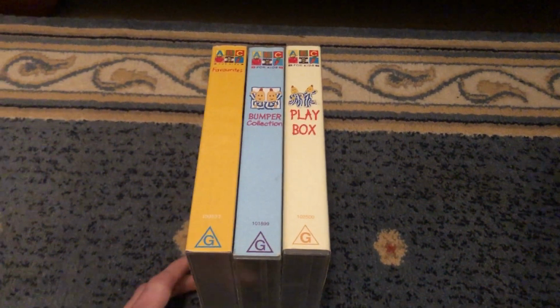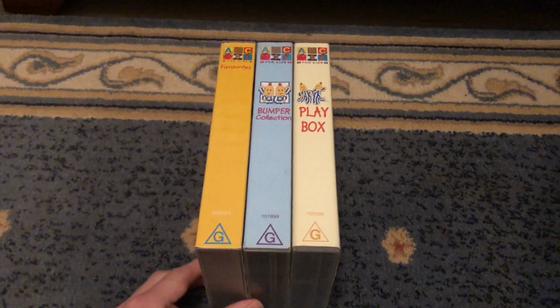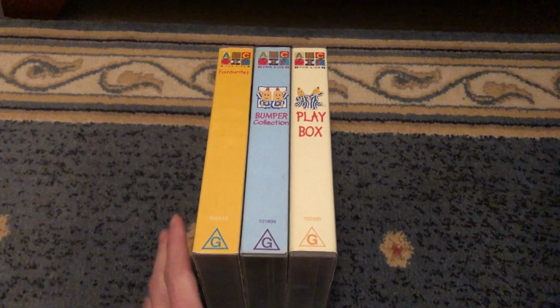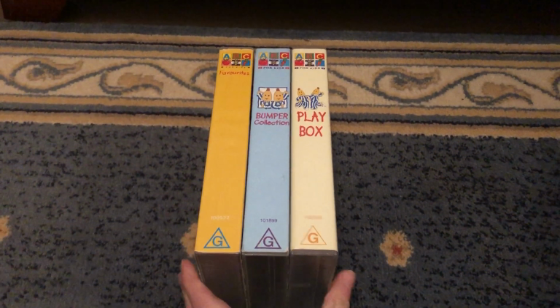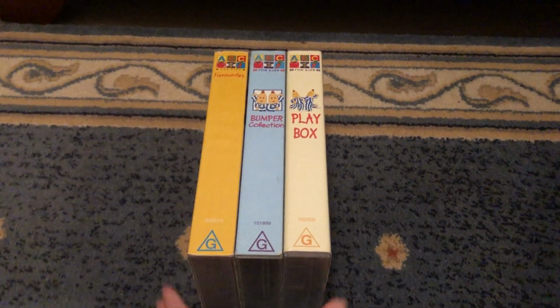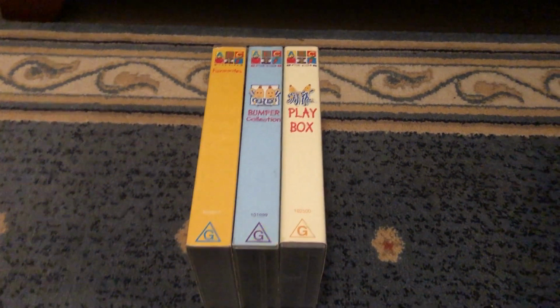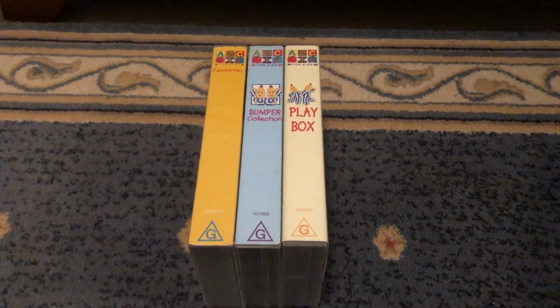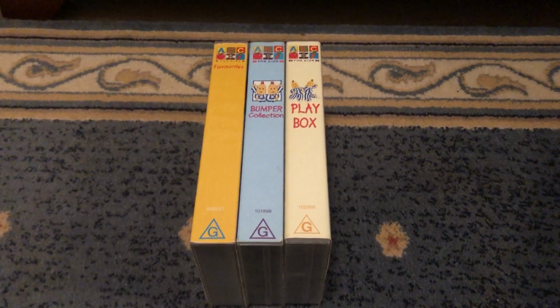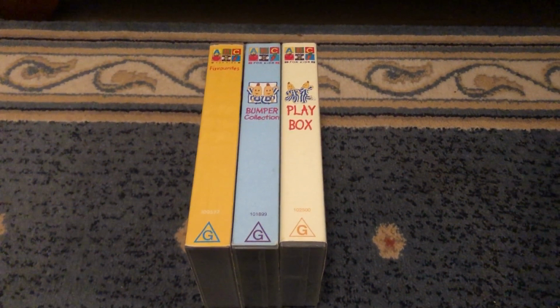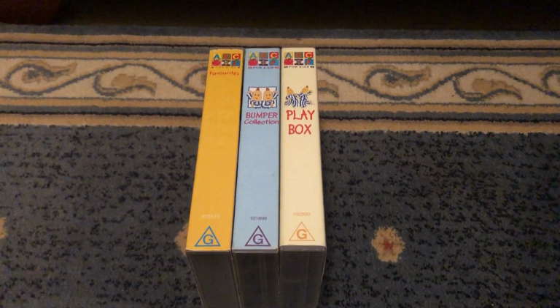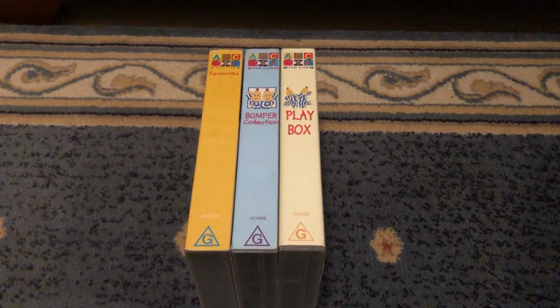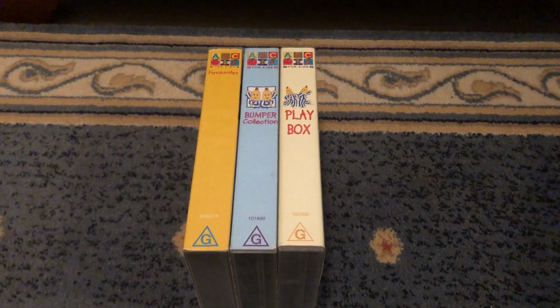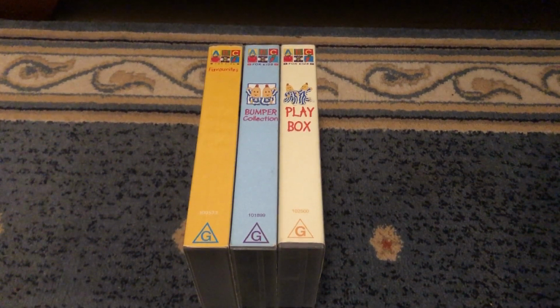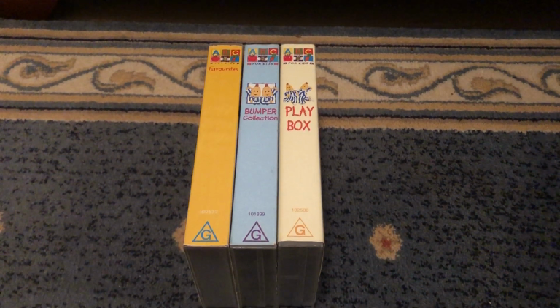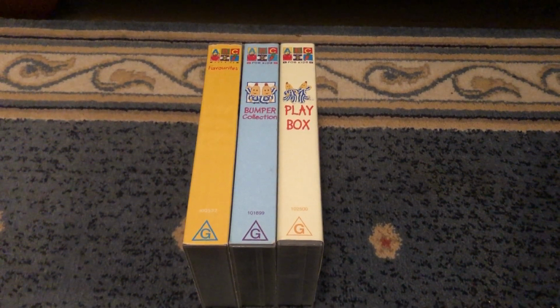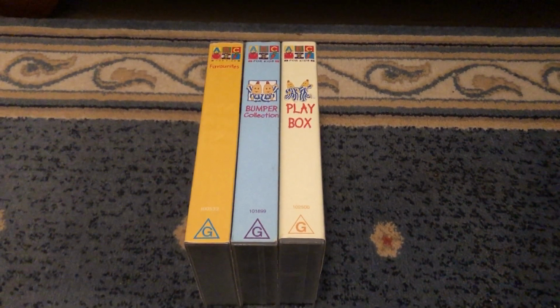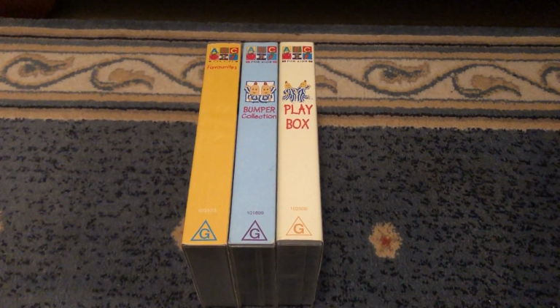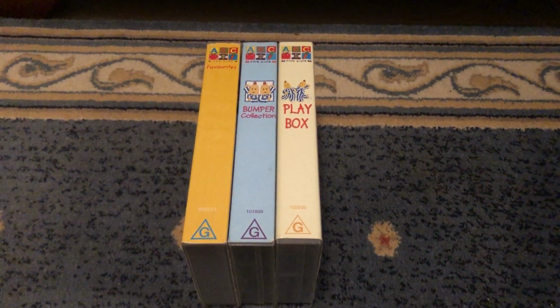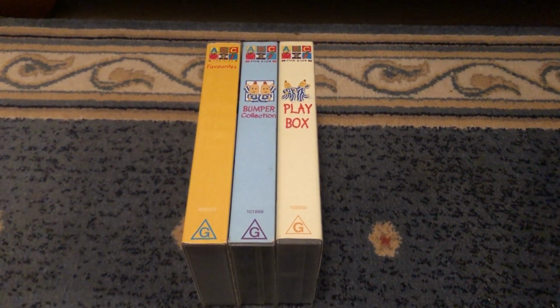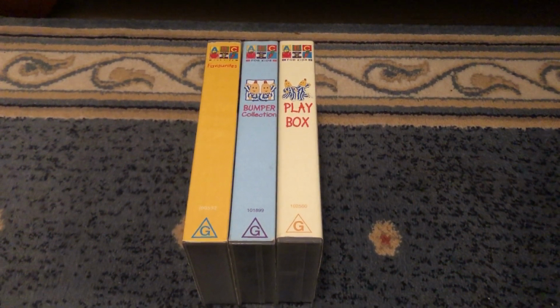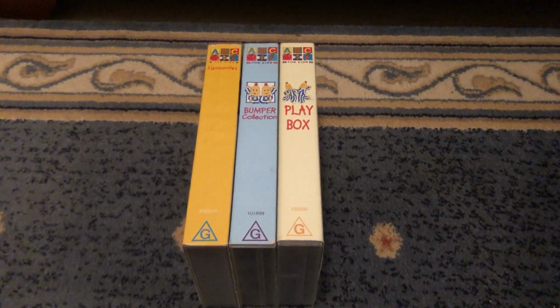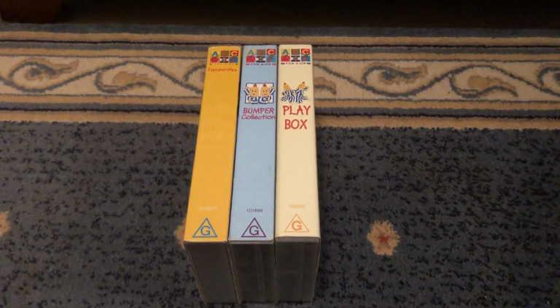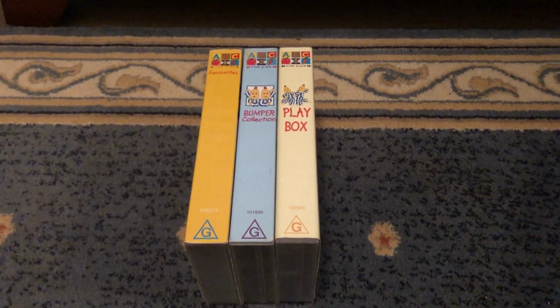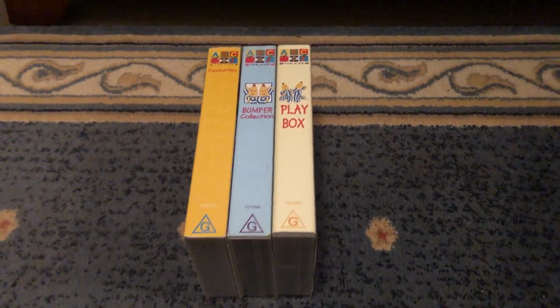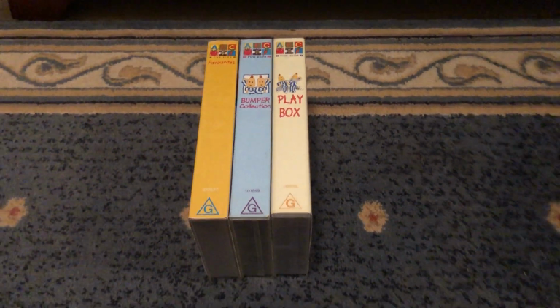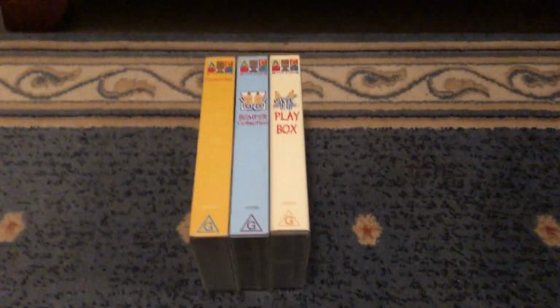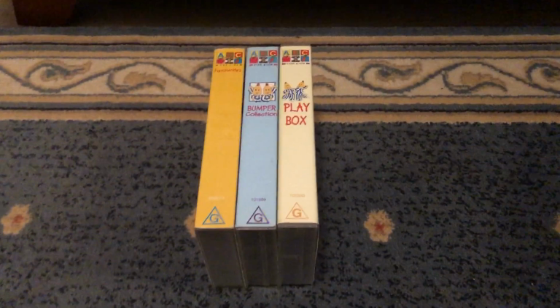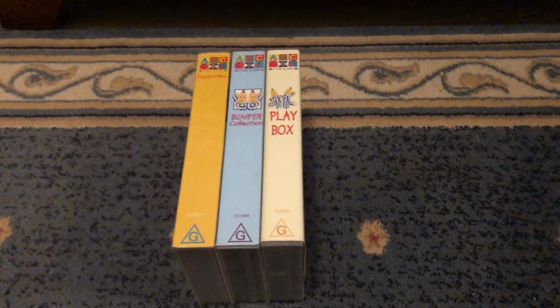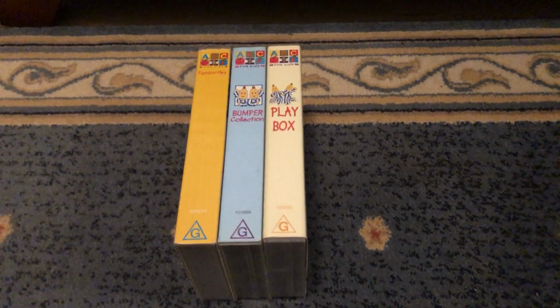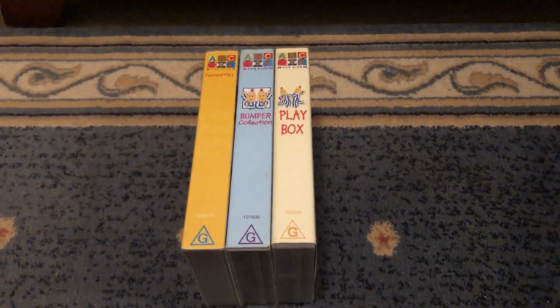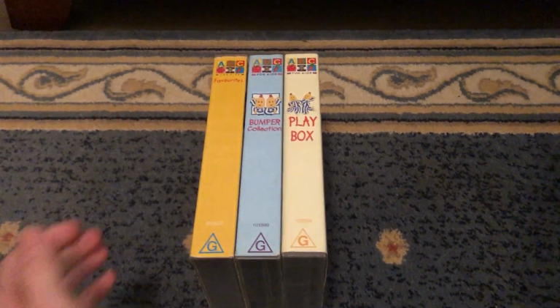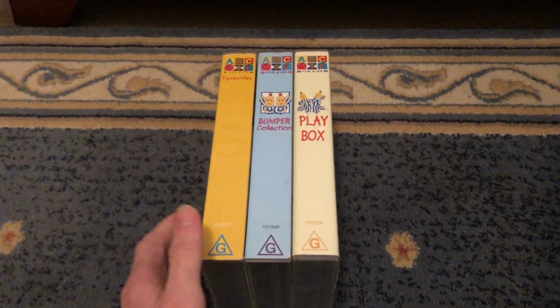Hey guys, this is ABC for Kids and Voosies to VHSes here, and today I'll be showing you my ABC Kids VHS collection that features Brum. Let's get started.